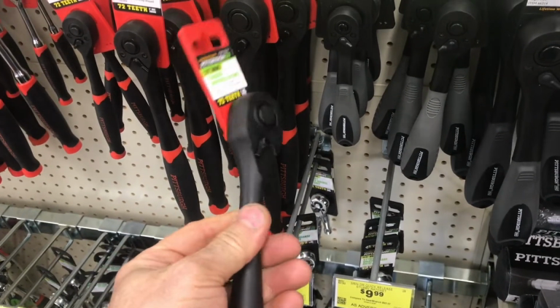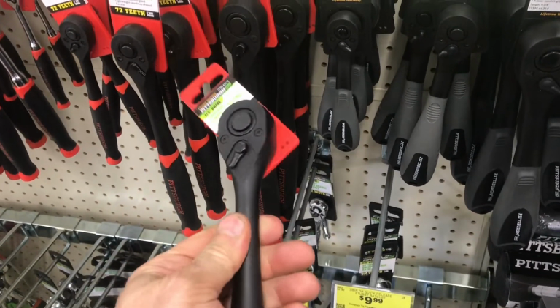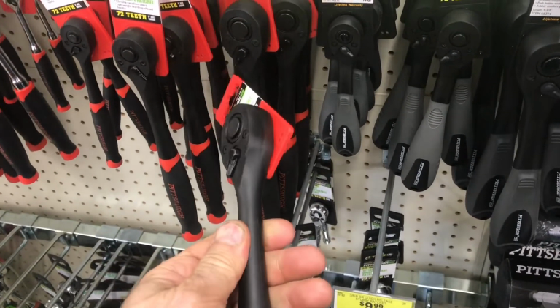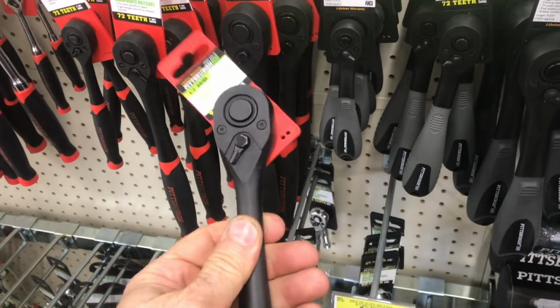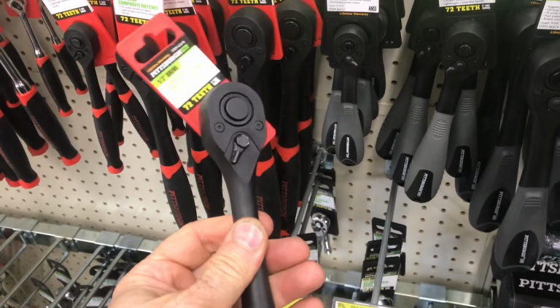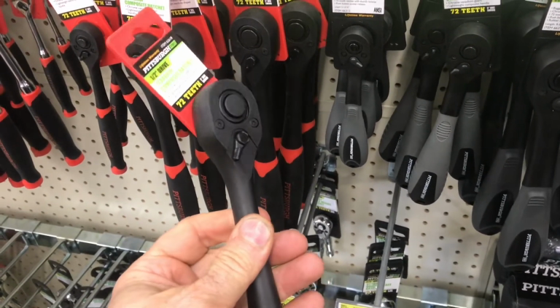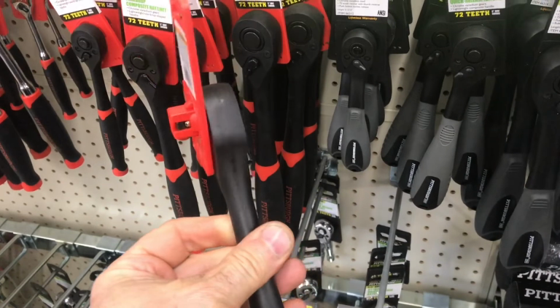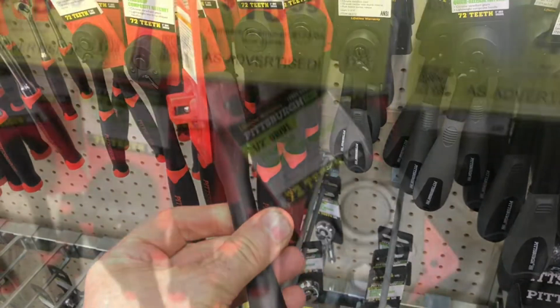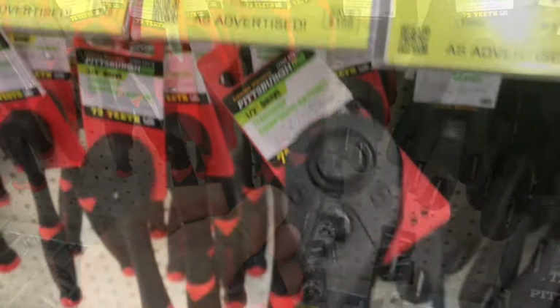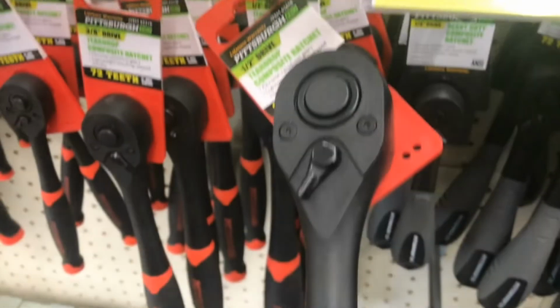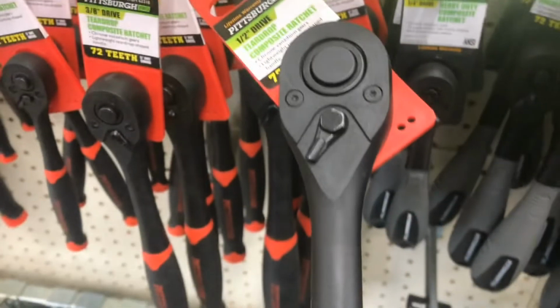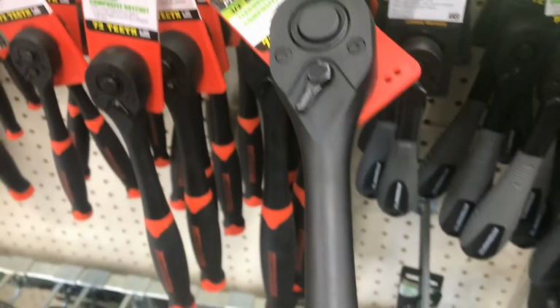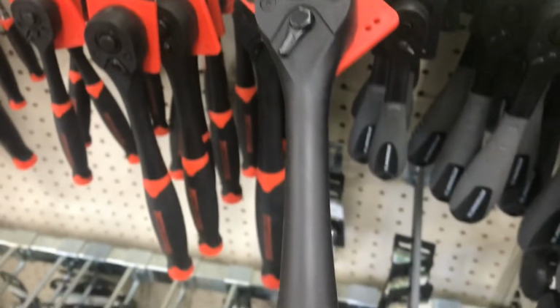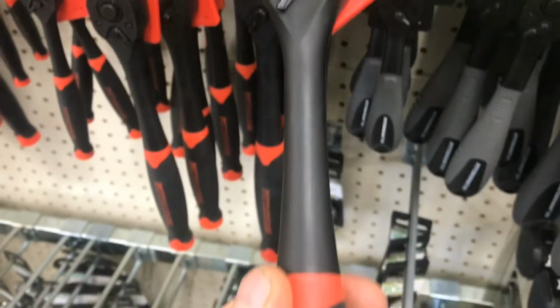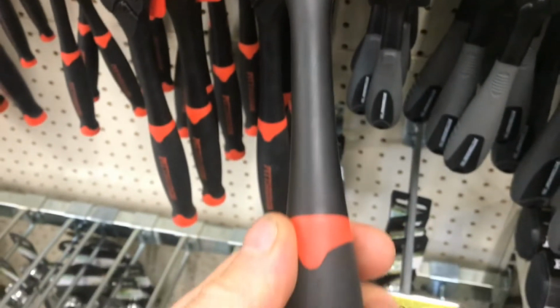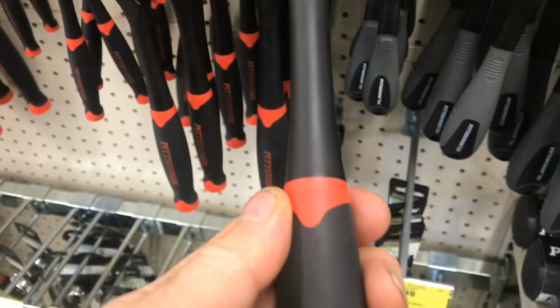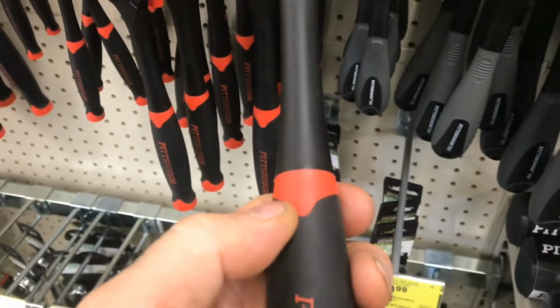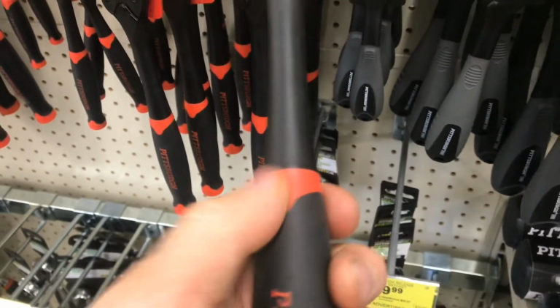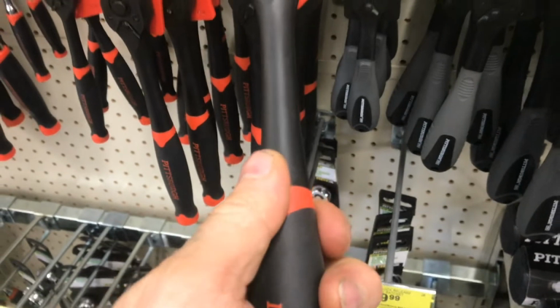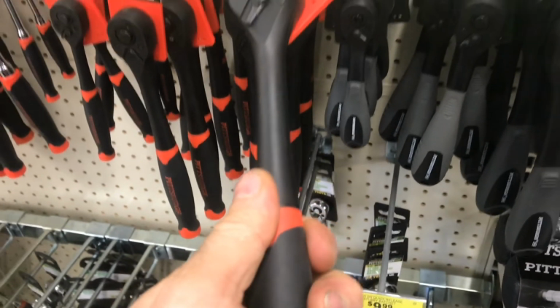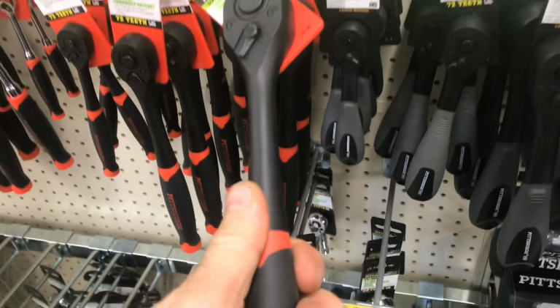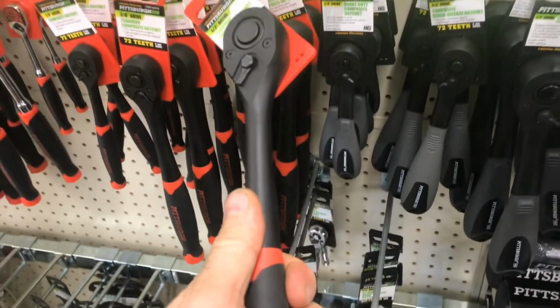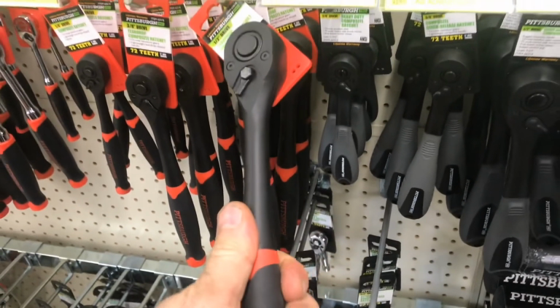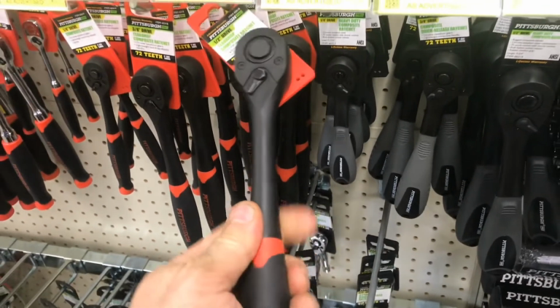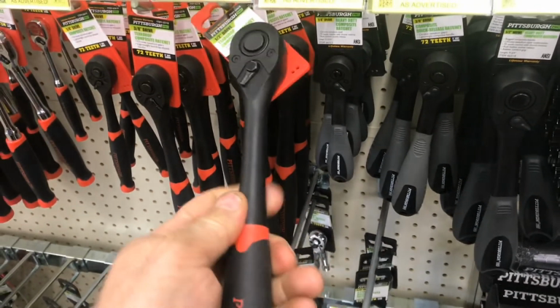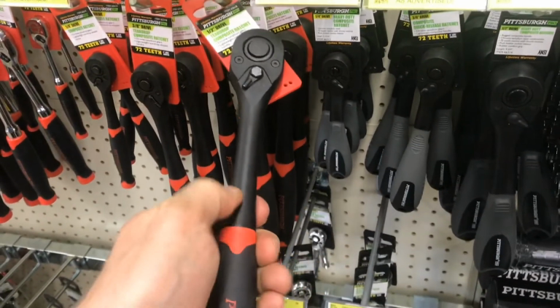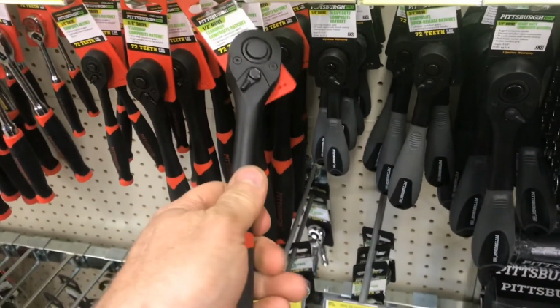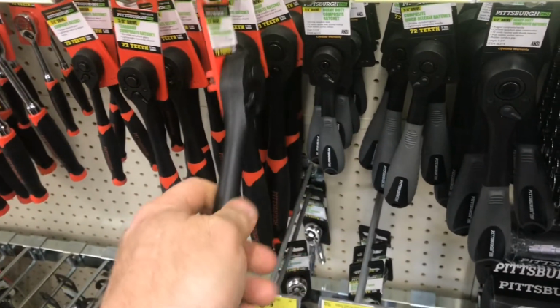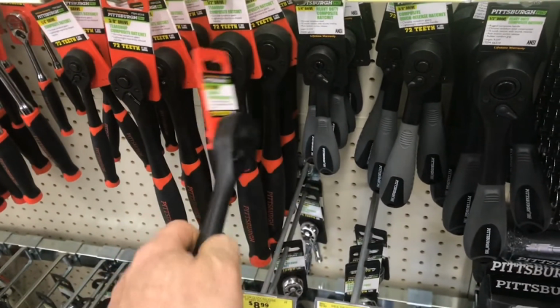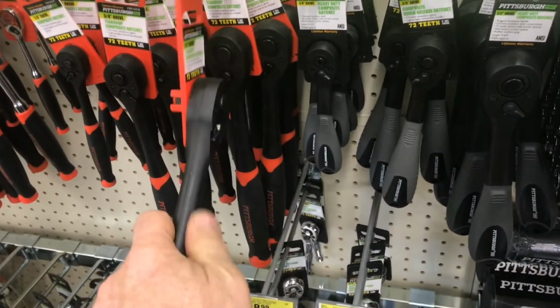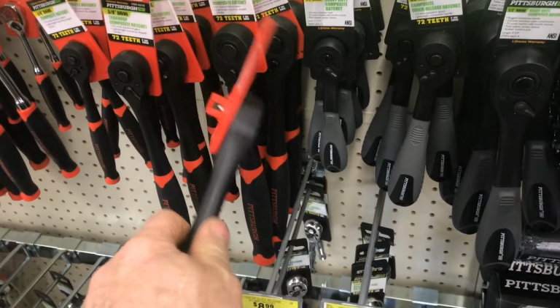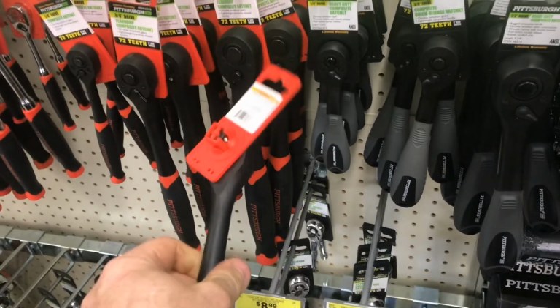If you put a cheater bar on it and you broke it, you just take it right back to the store. If given the choice, I'd go with the red and black one — it's a few dollars more, but I really like the way it feels, and I haven't read a bad review about it yet.